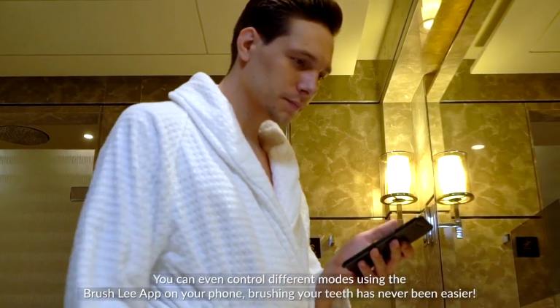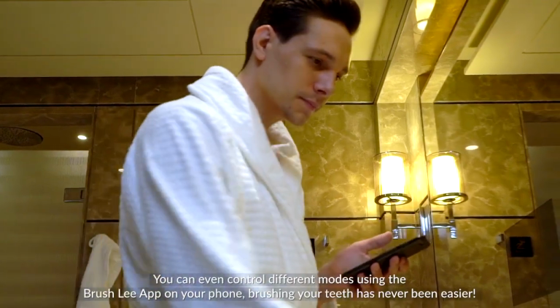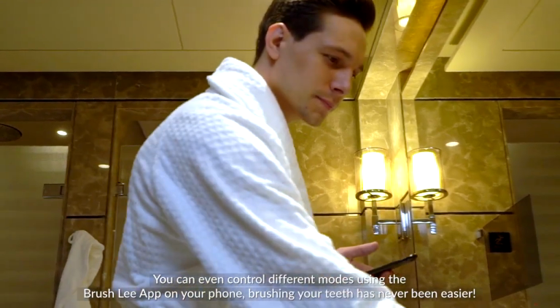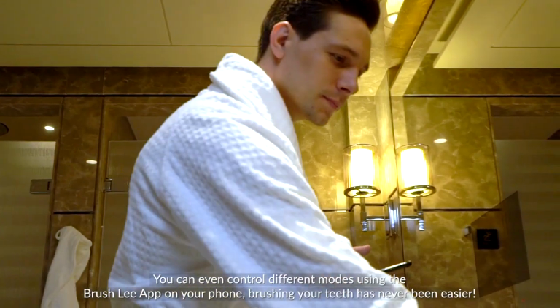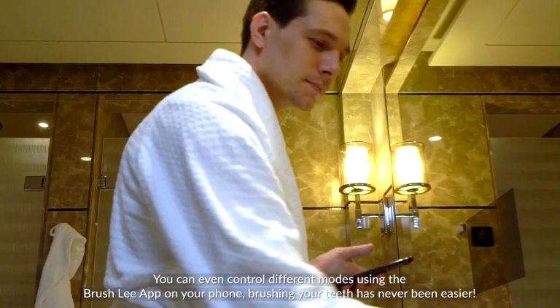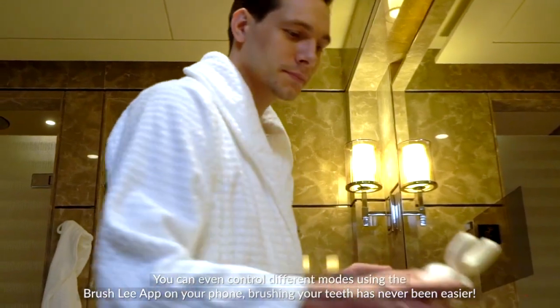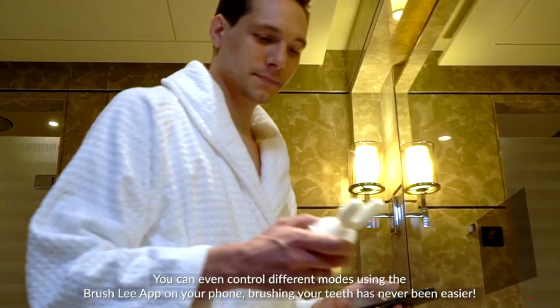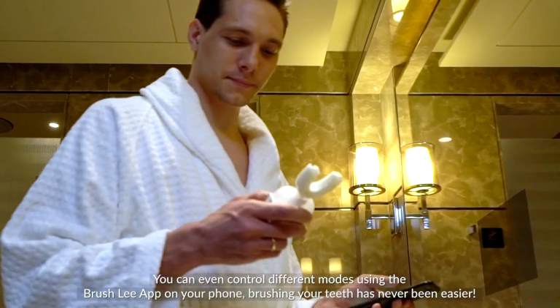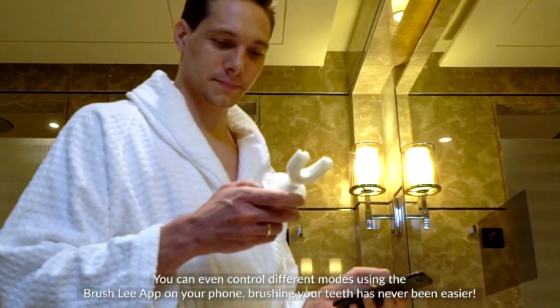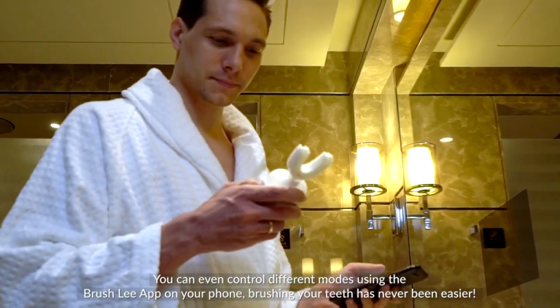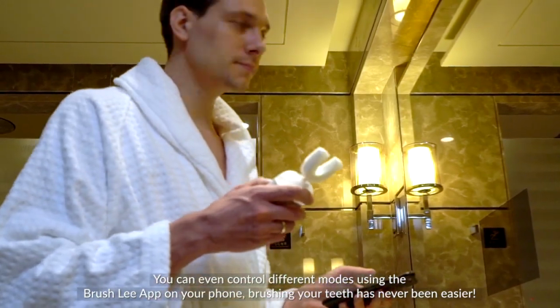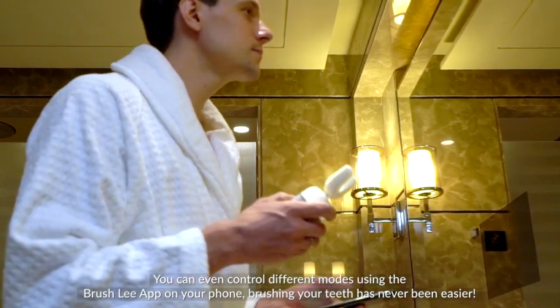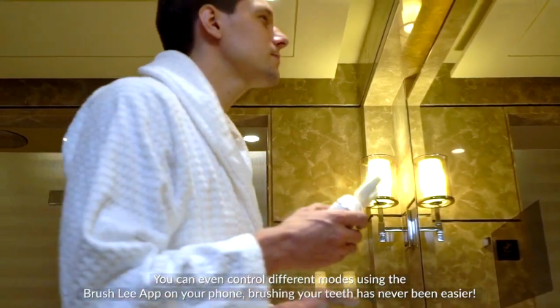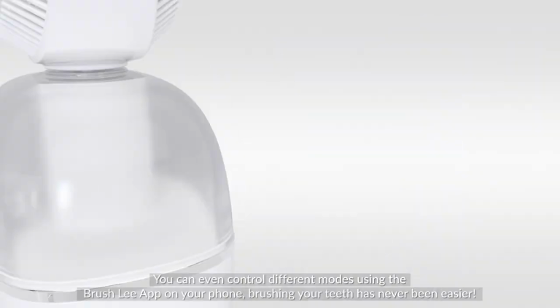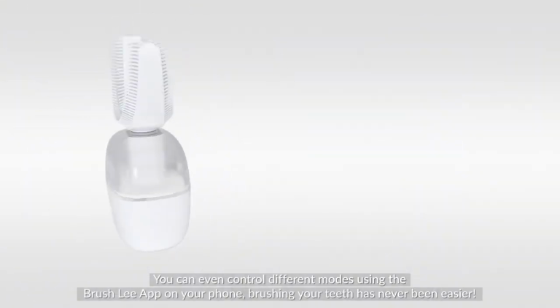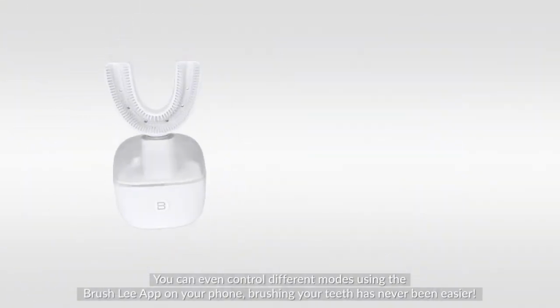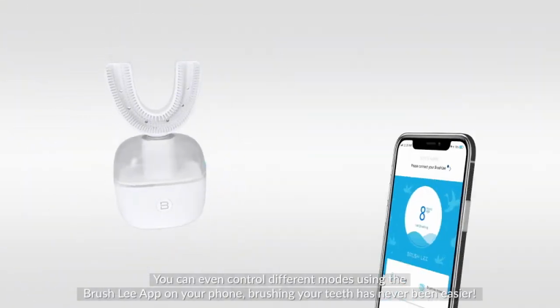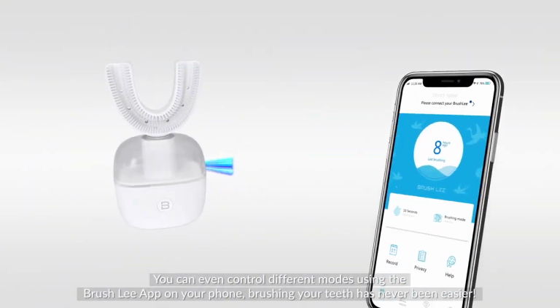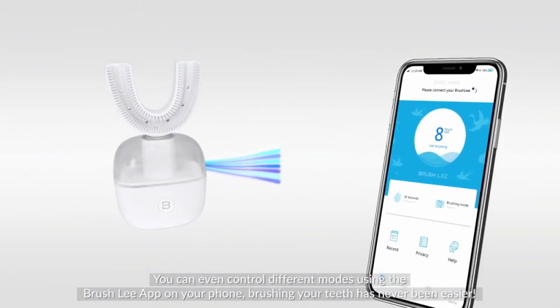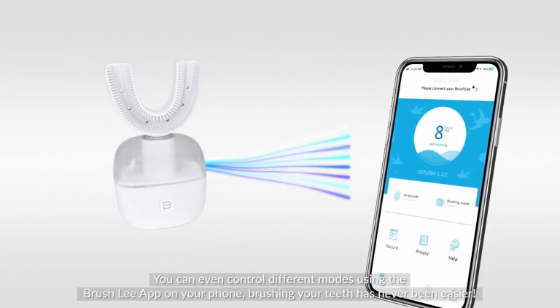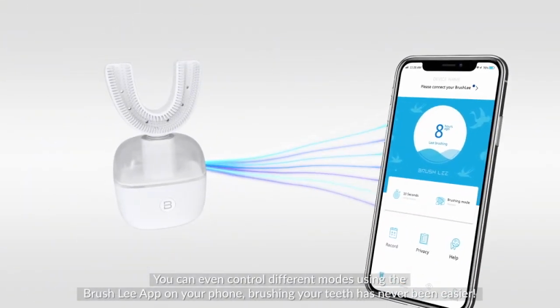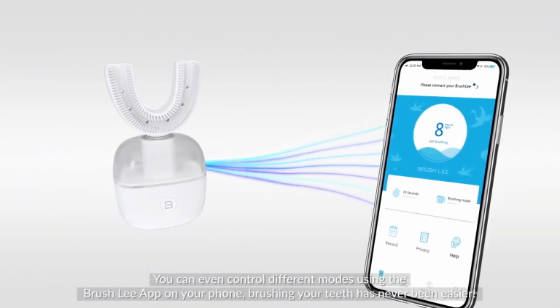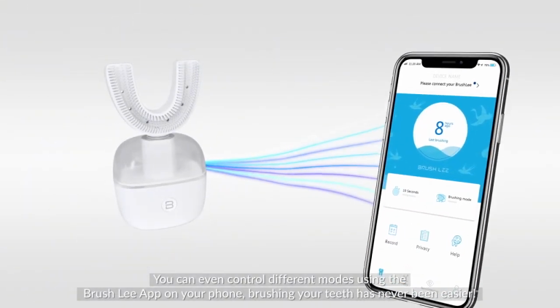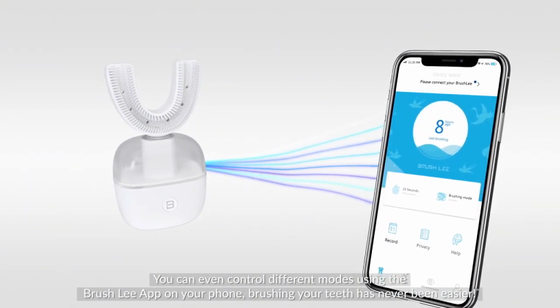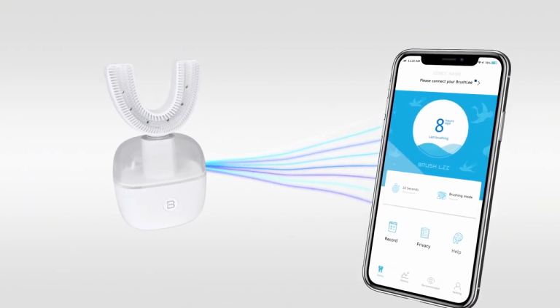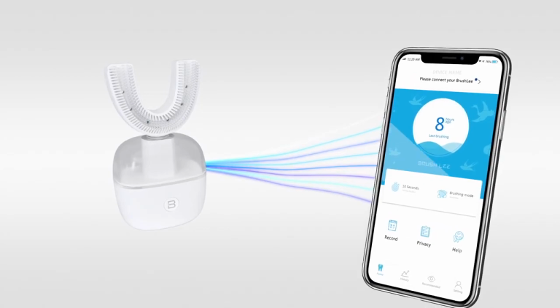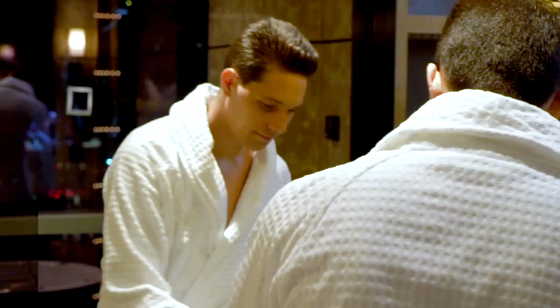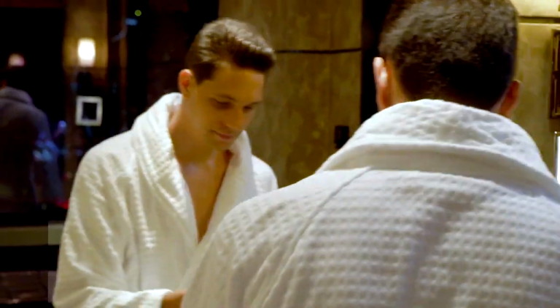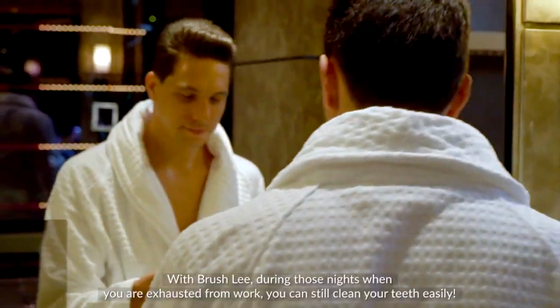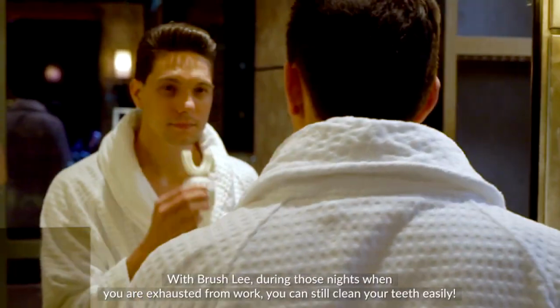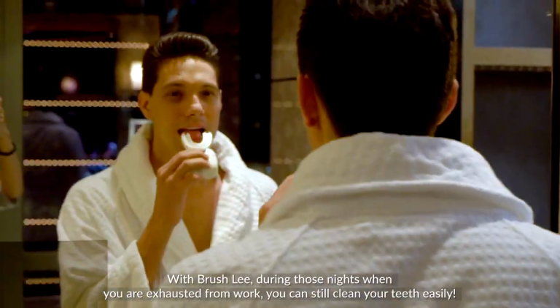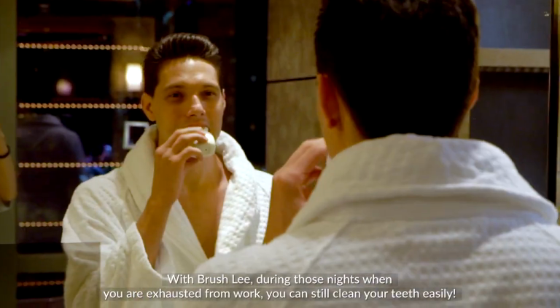You can even control different modes using the Brush.ly app on your phone. Brushing your teeth has never been easier — with Brush.ly.